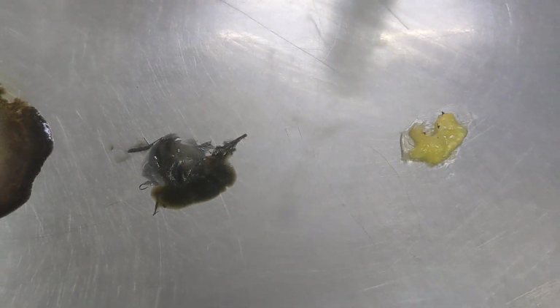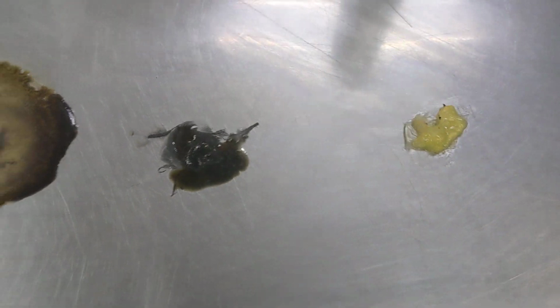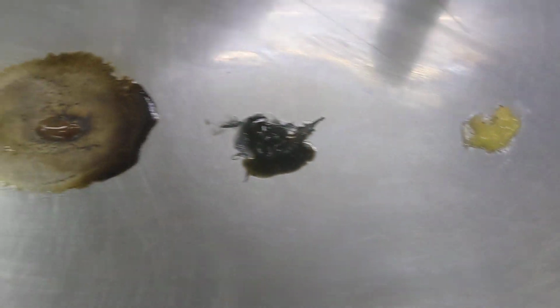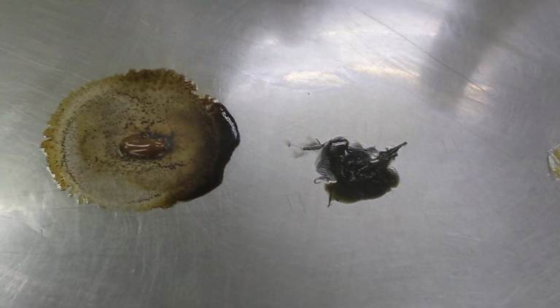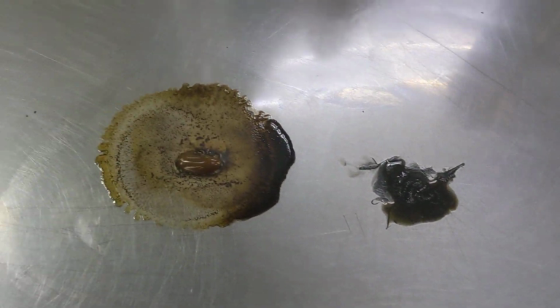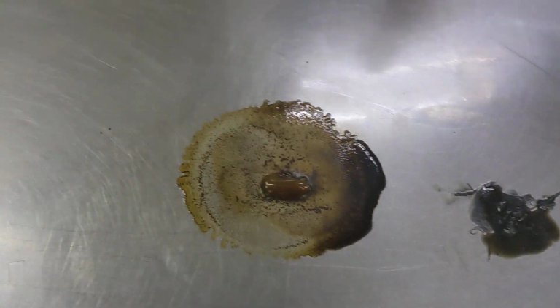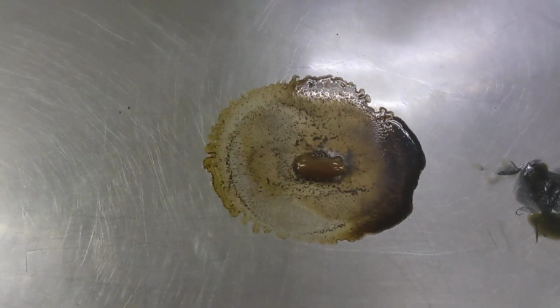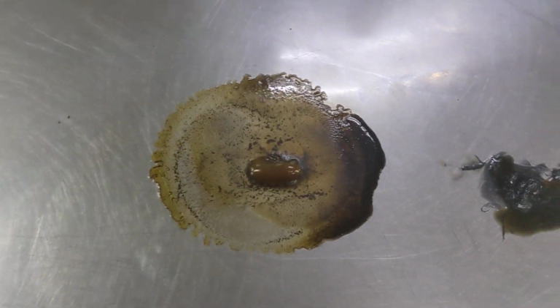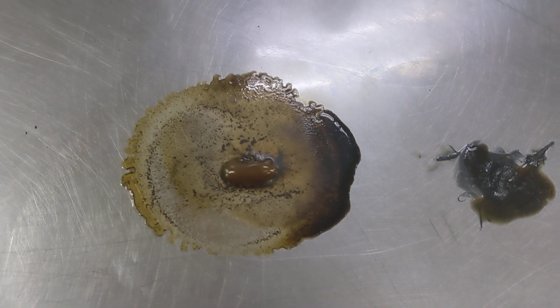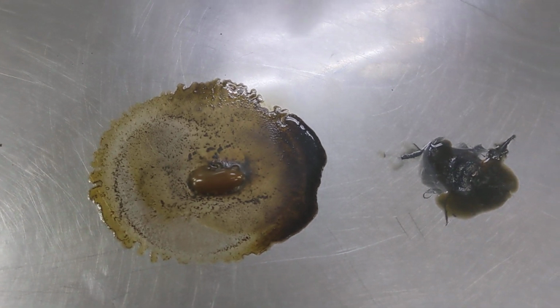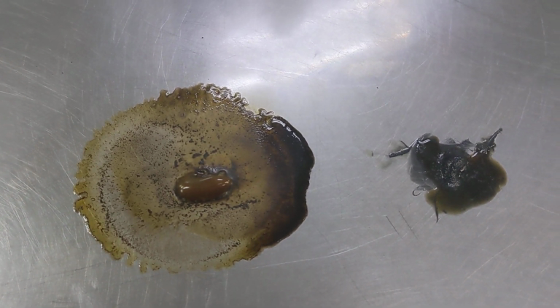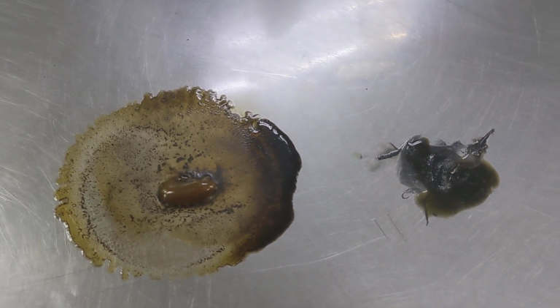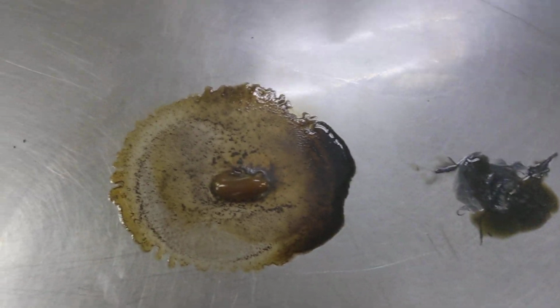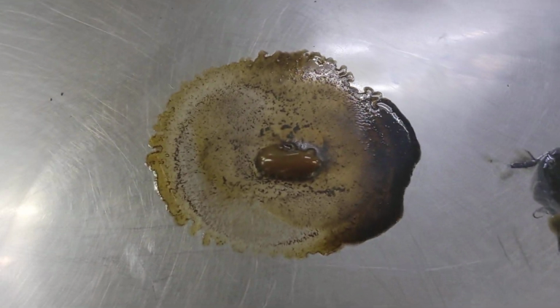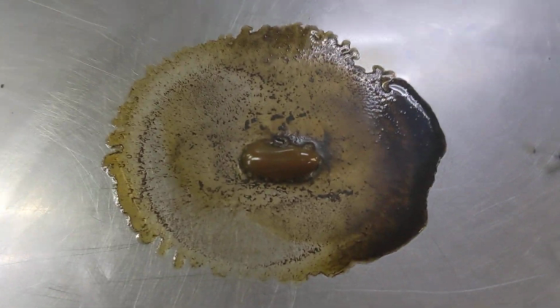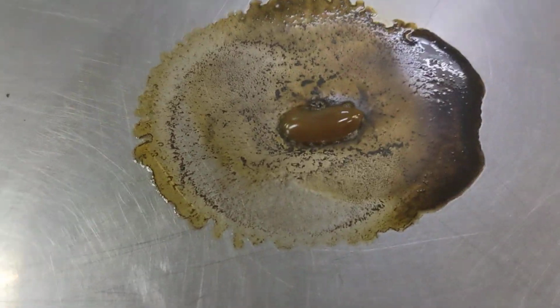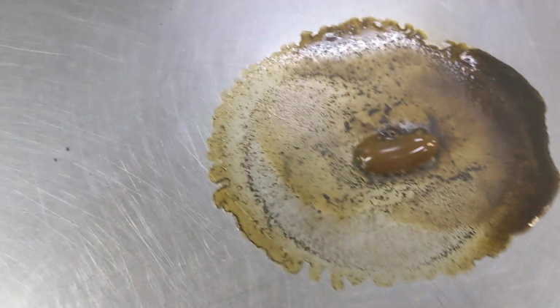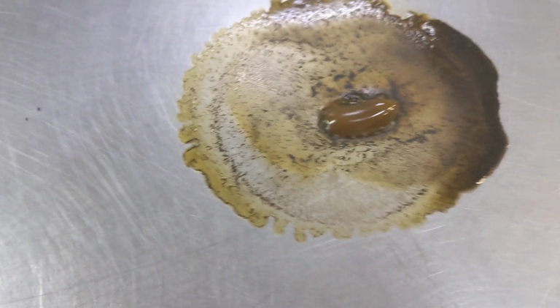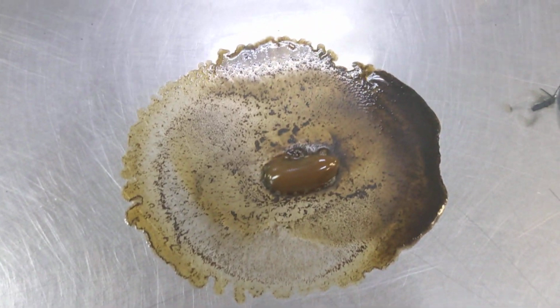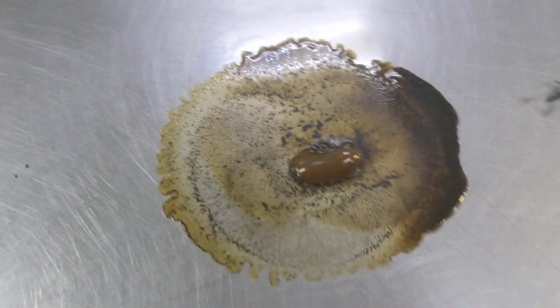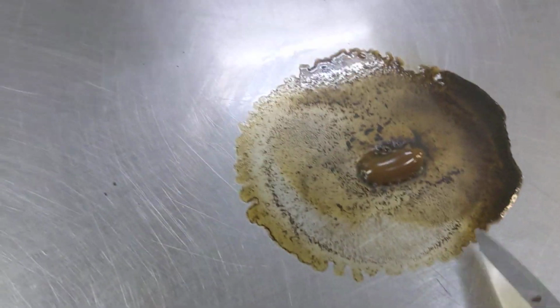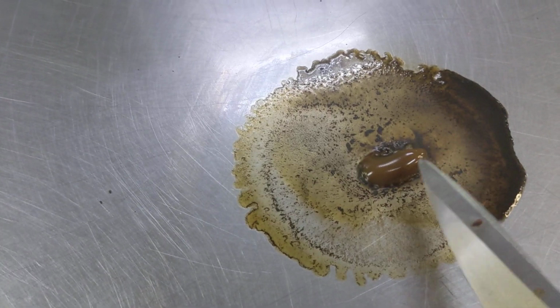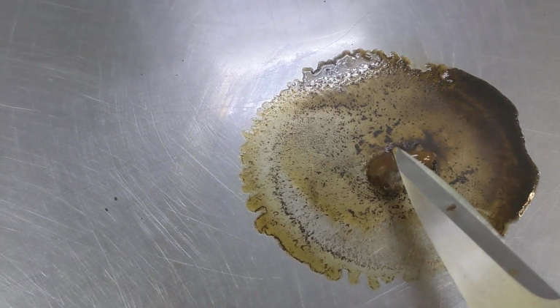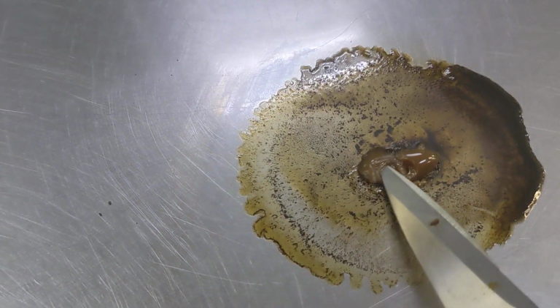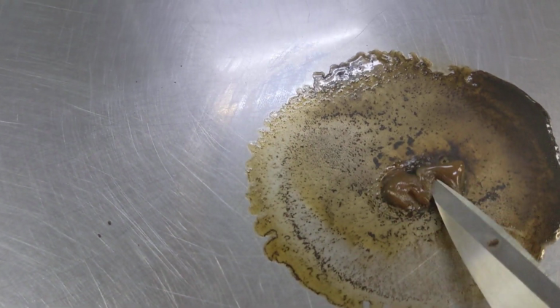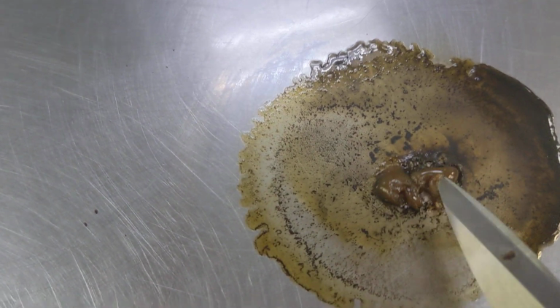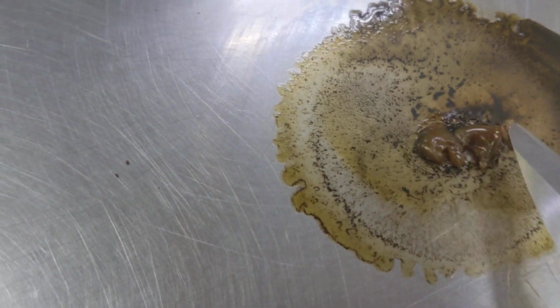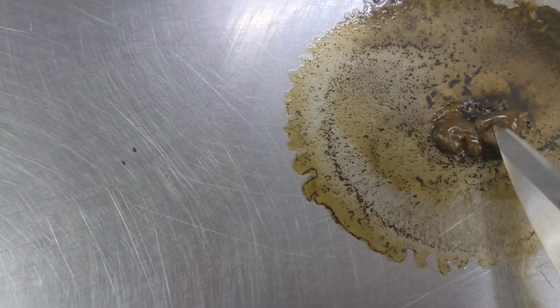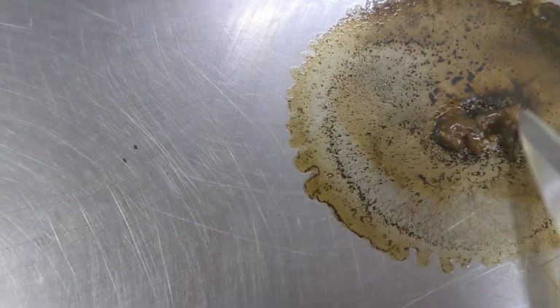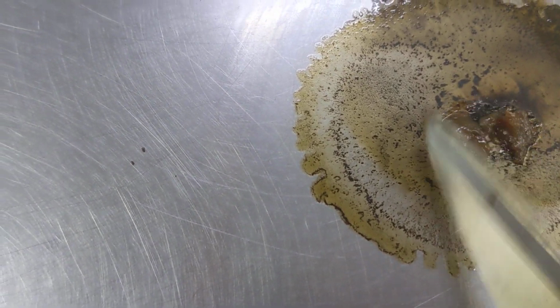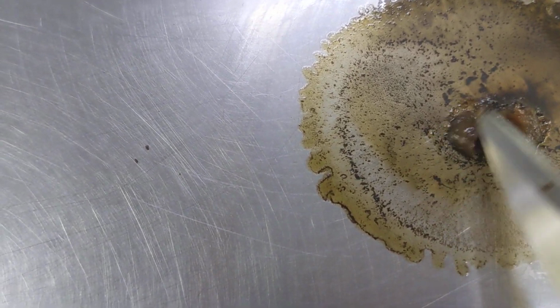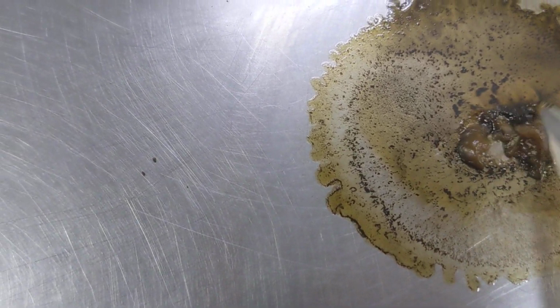So now what we want to see — you can see the Rotella, what happened there. That came apart quickly. And you can see there's hardly anything left of it.